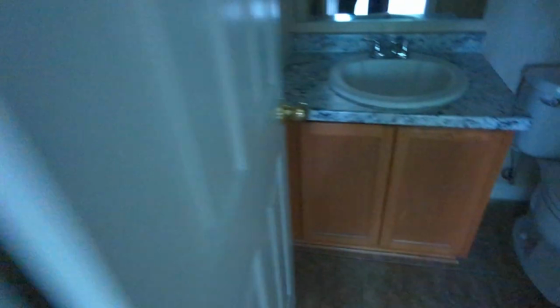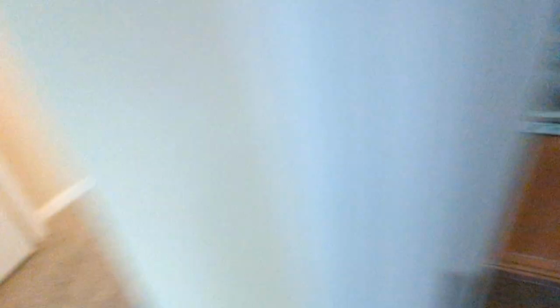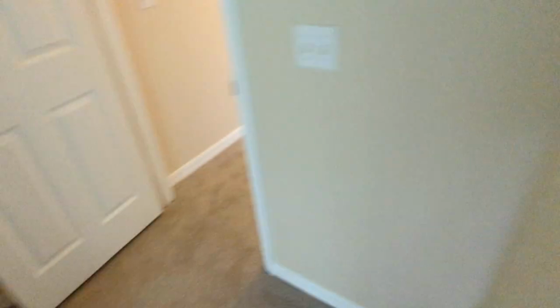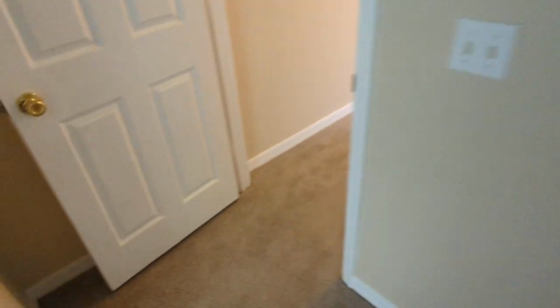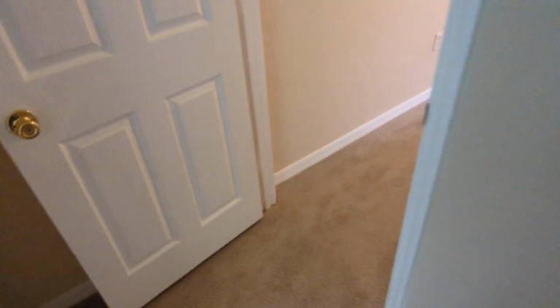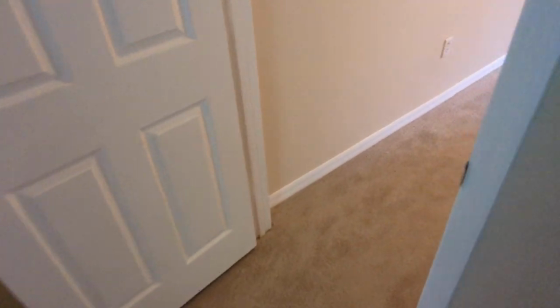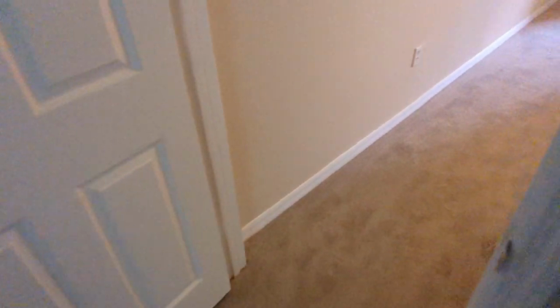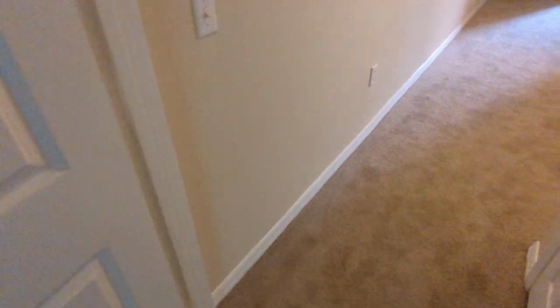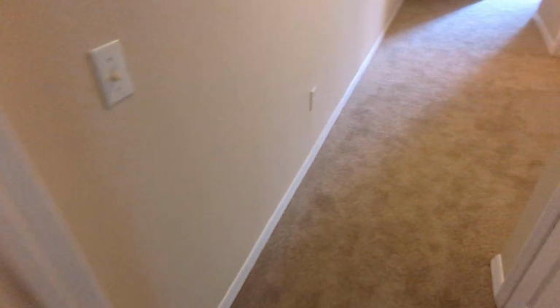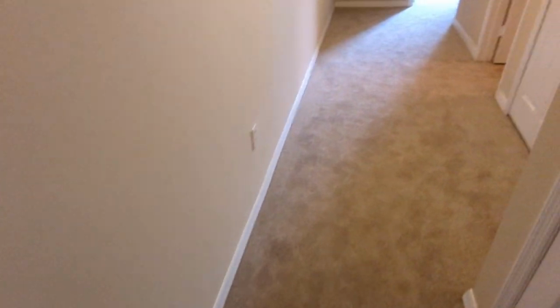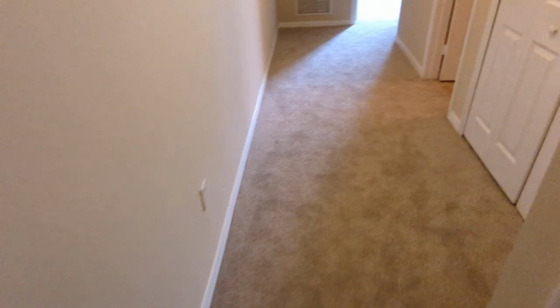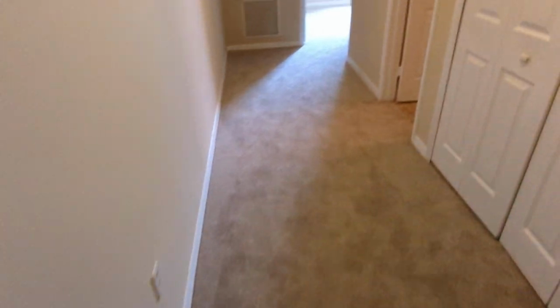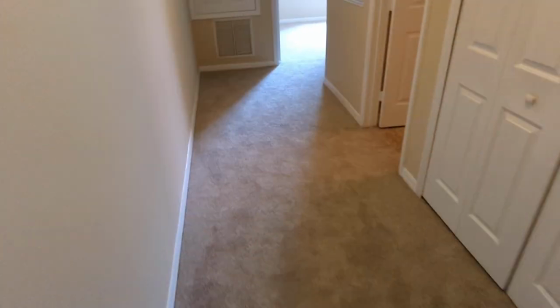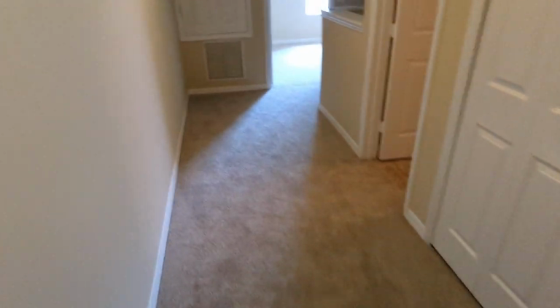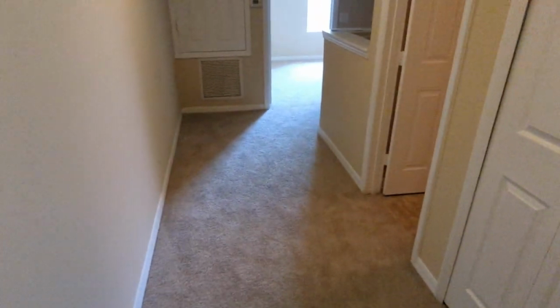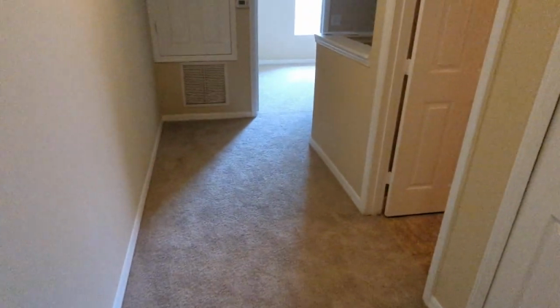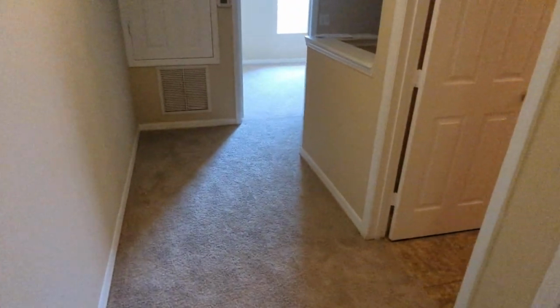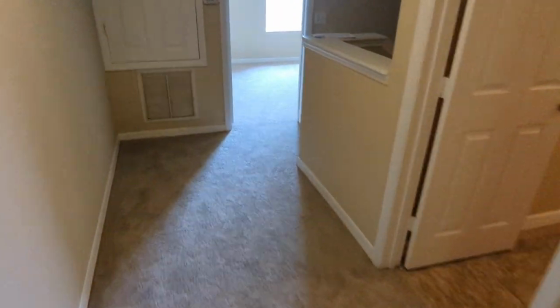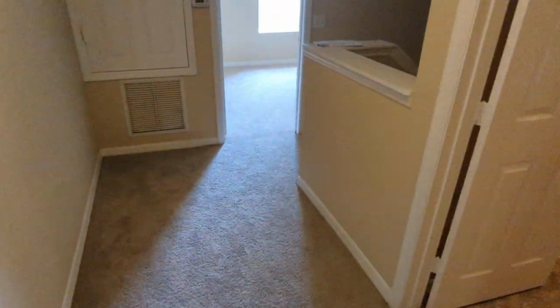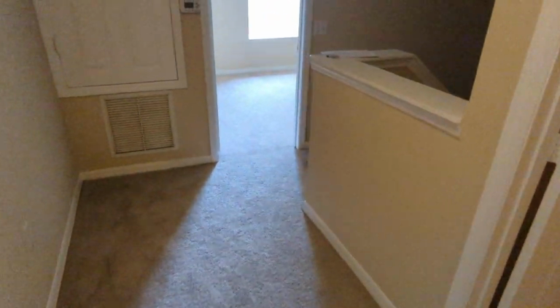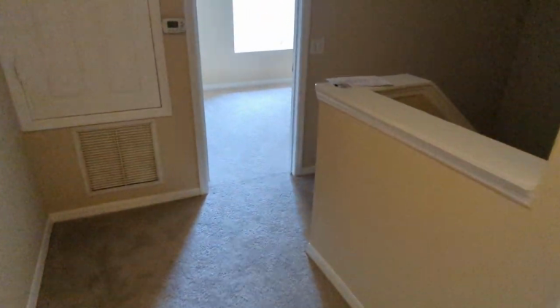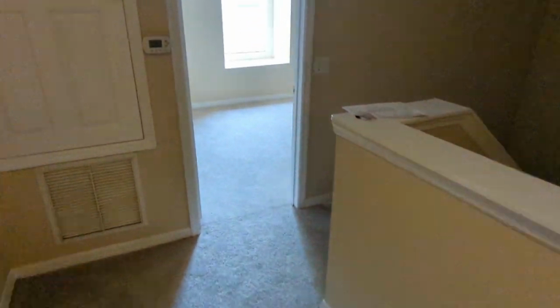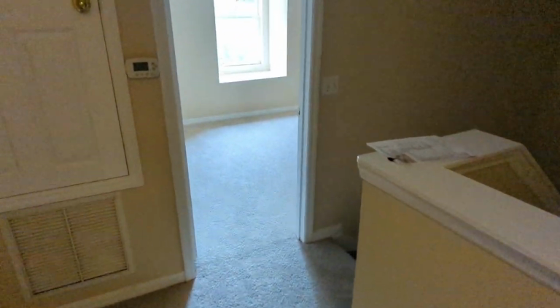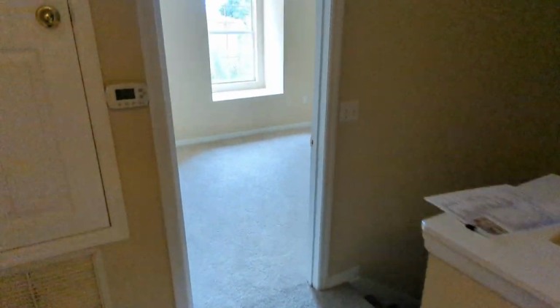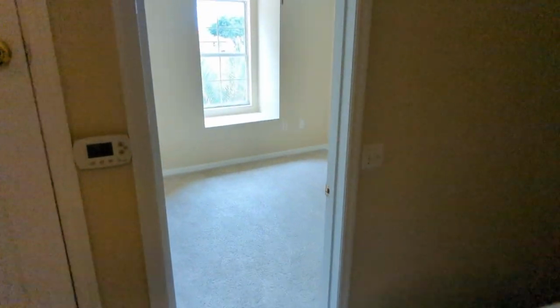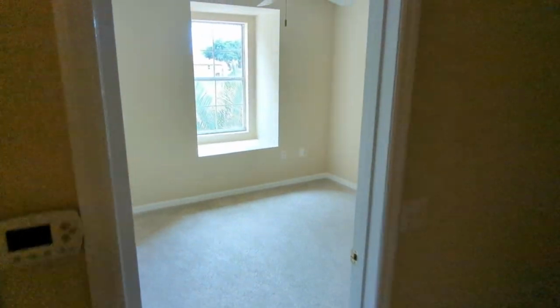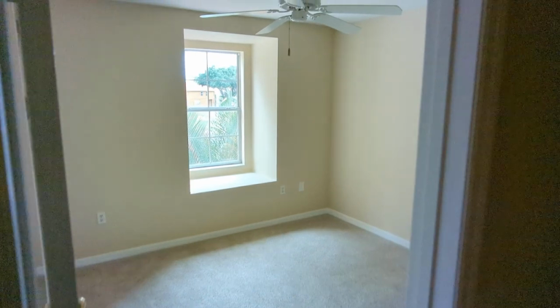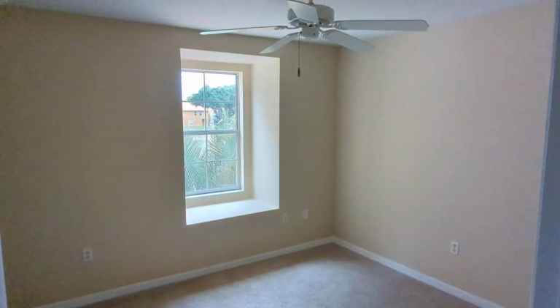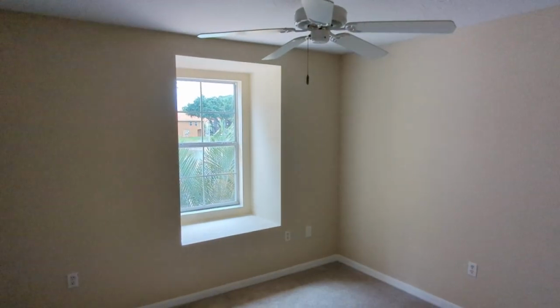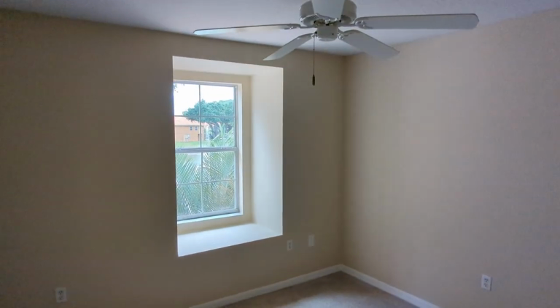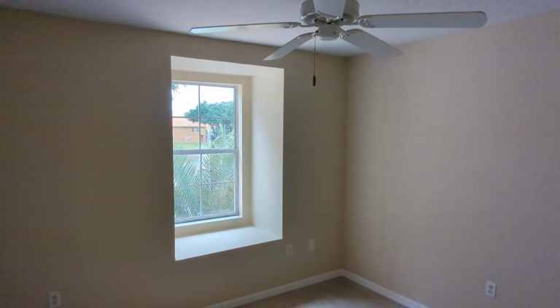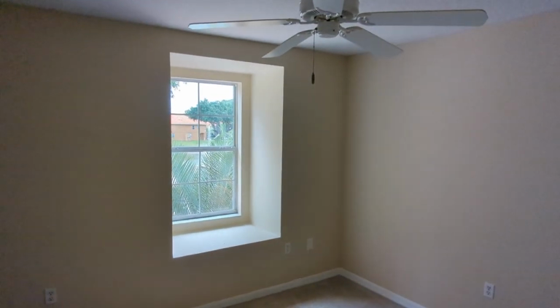I can help you with this unit or any unit here in the development, or any condo — to live in or for investment. Call me. Top Orlando Realtor, Scott Garrison, RE/MAX Town and Country.